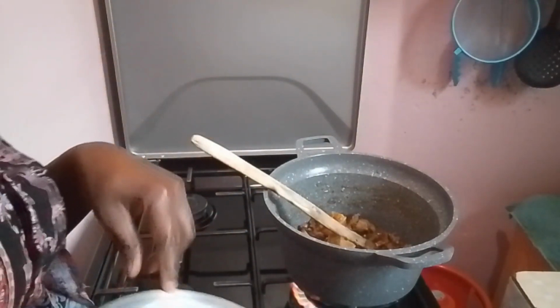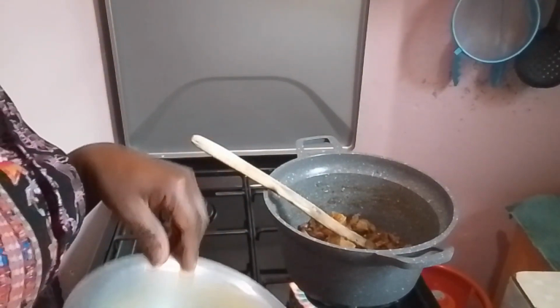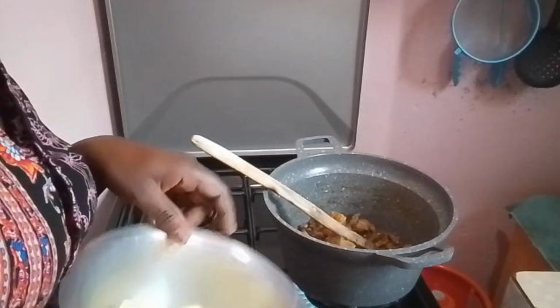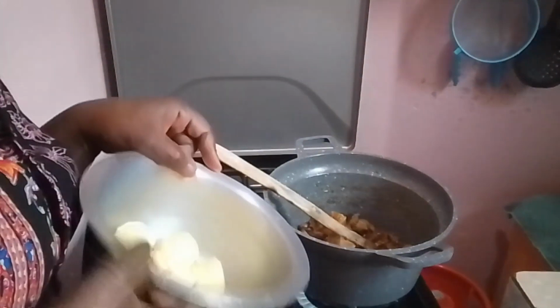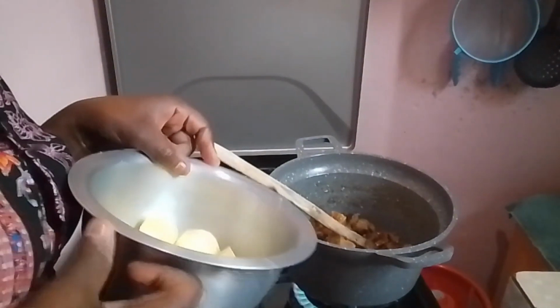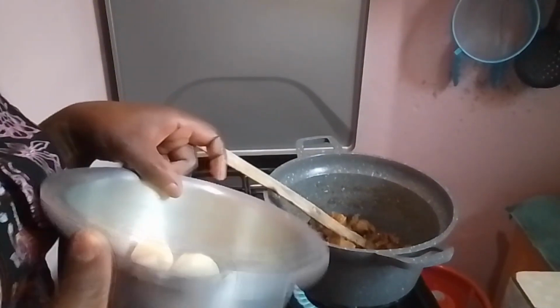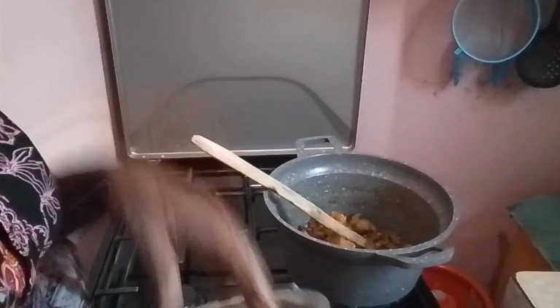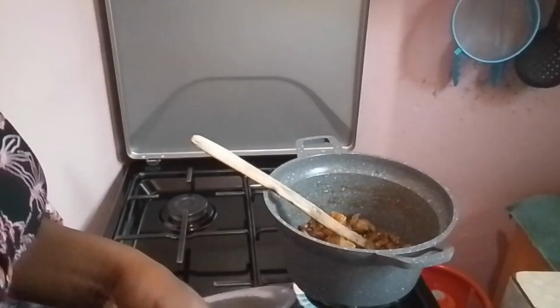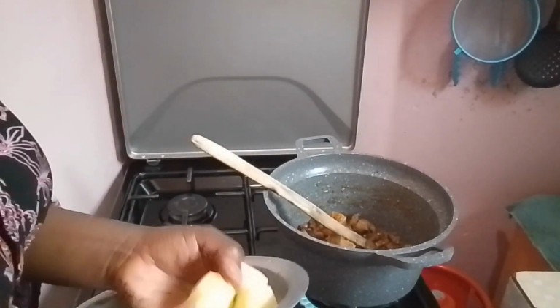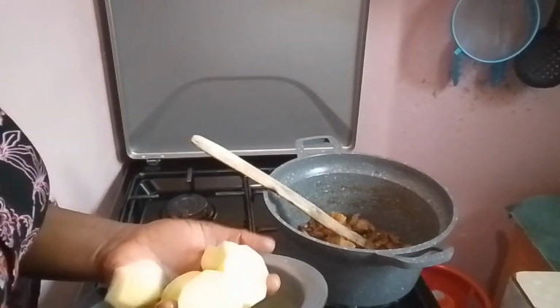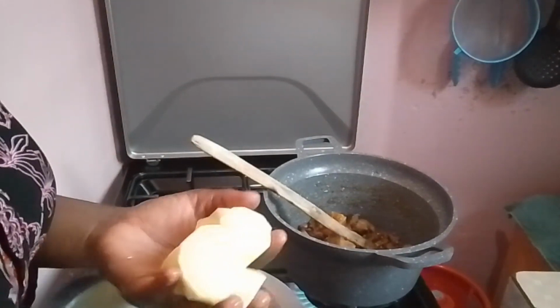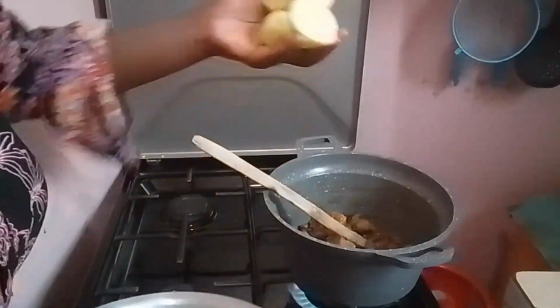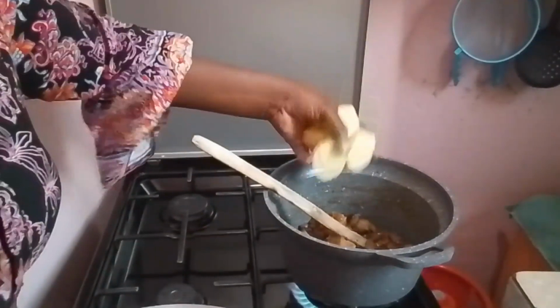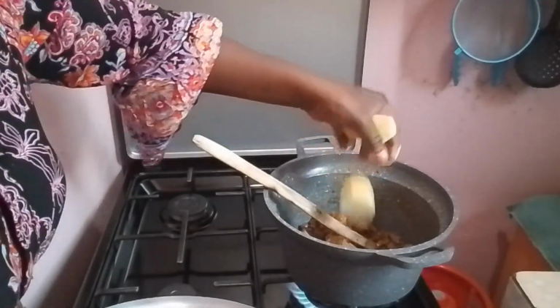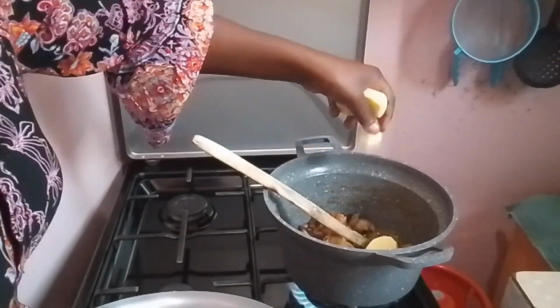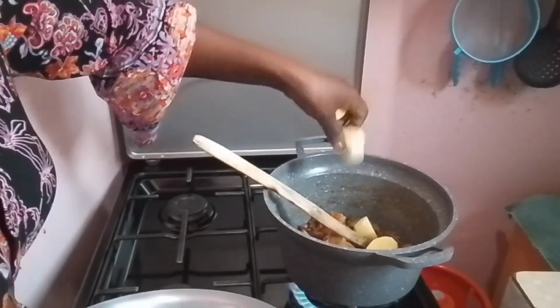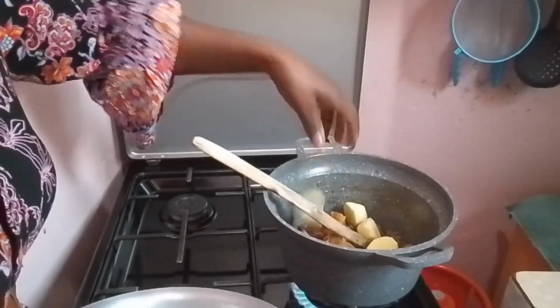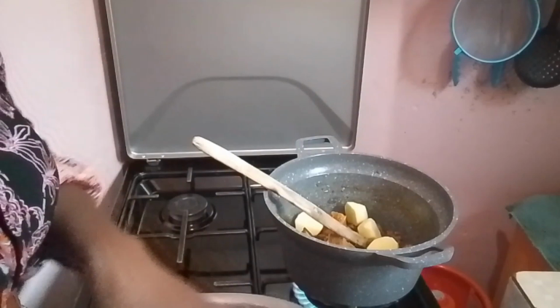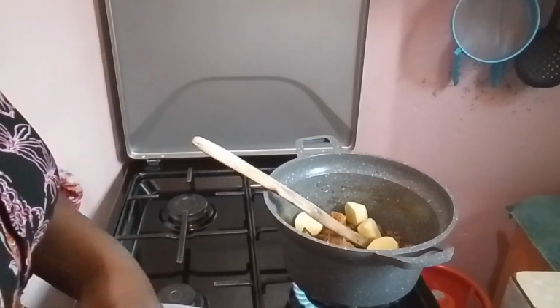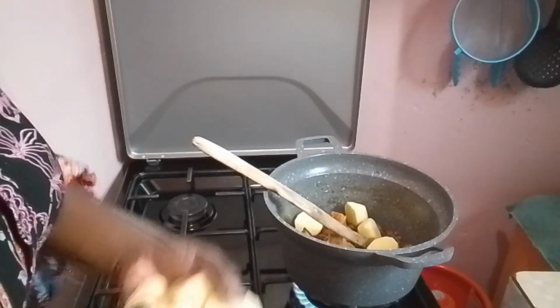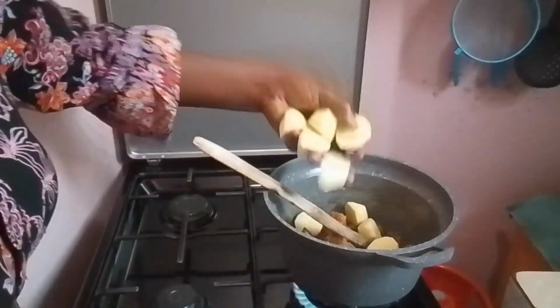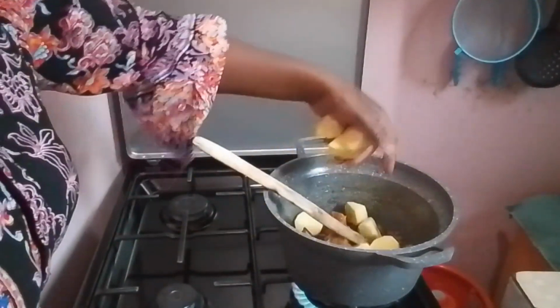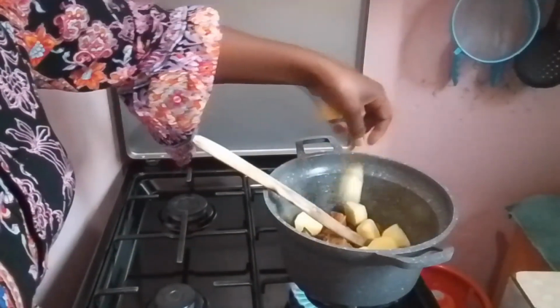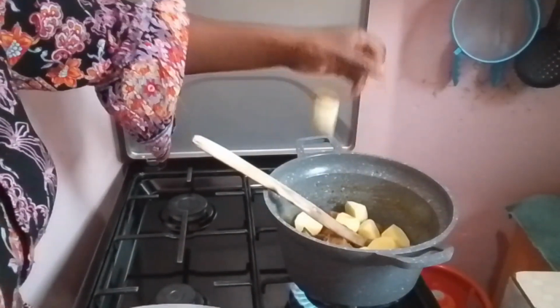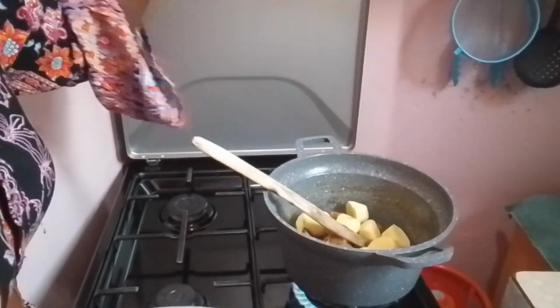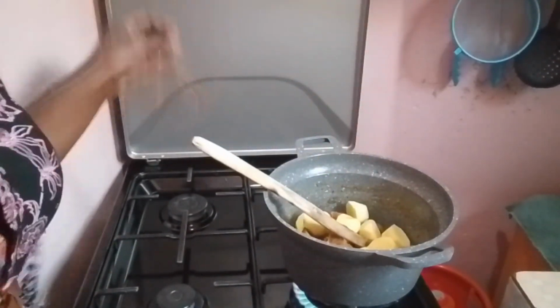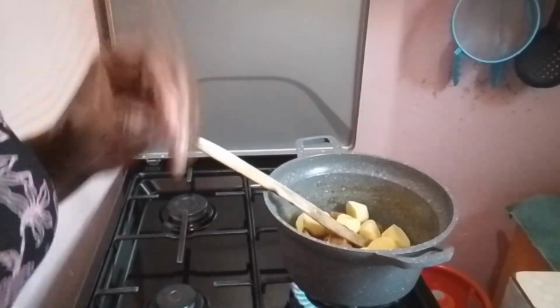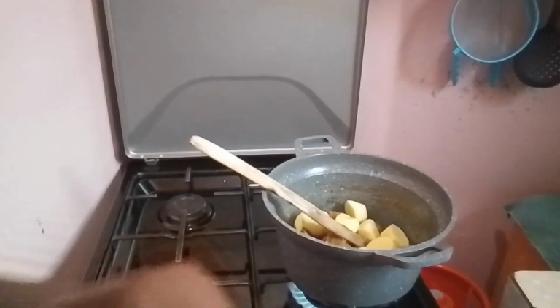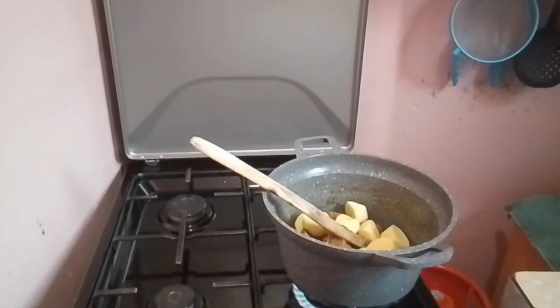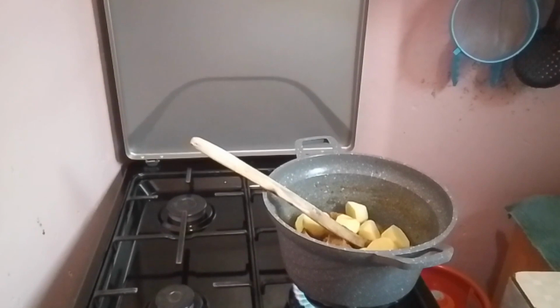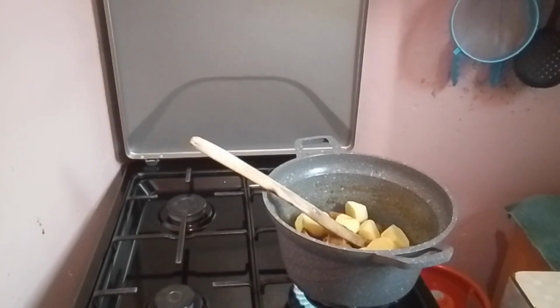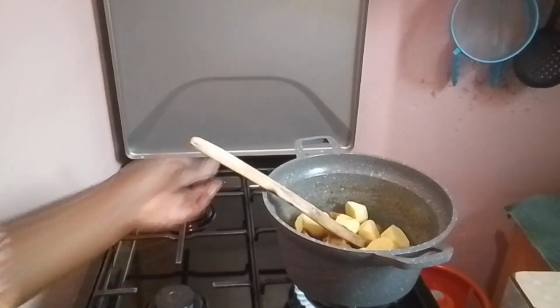Now we're adding the potatoes. This is the point where the potatoes go in with the meat. Meat without potatoes is not really complete — just add a little, don't overdo it.